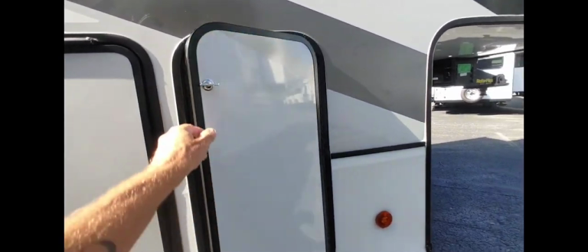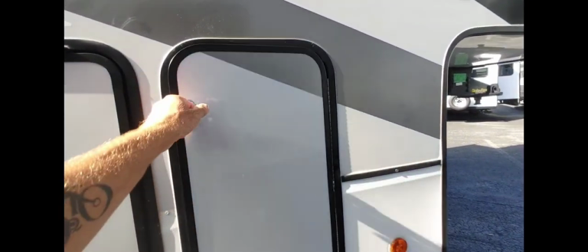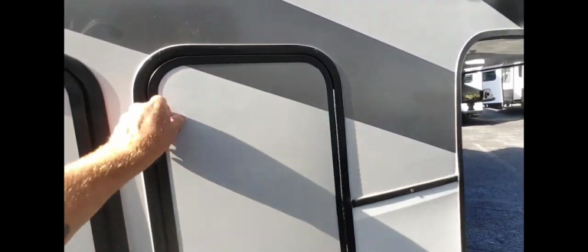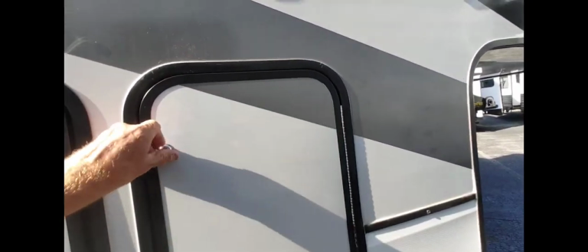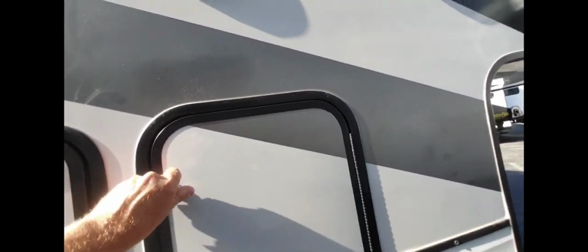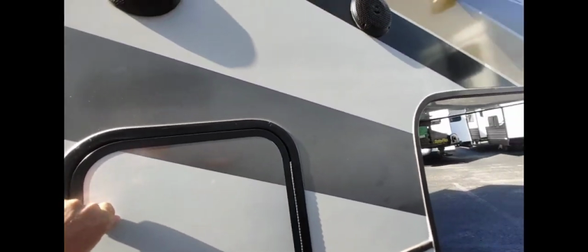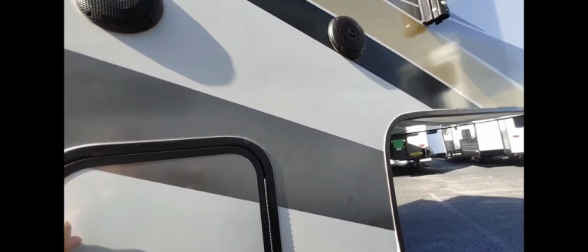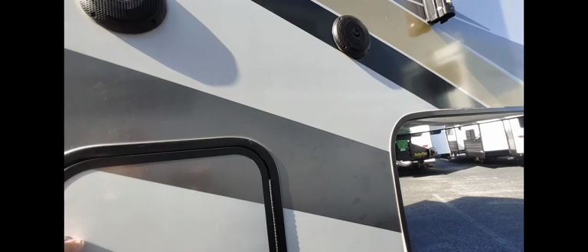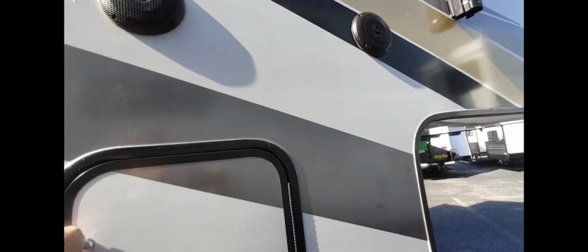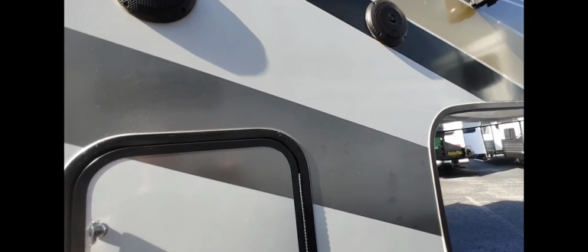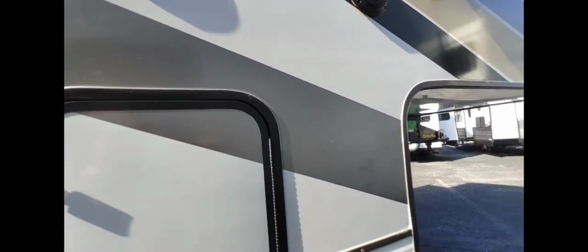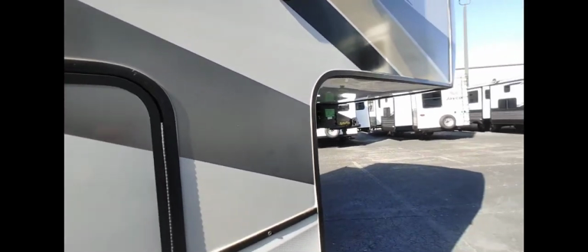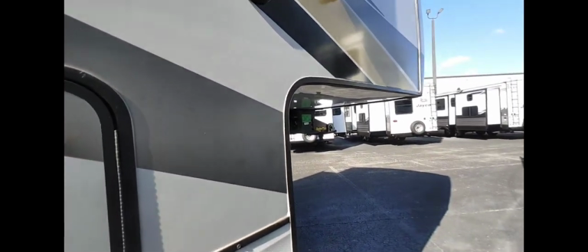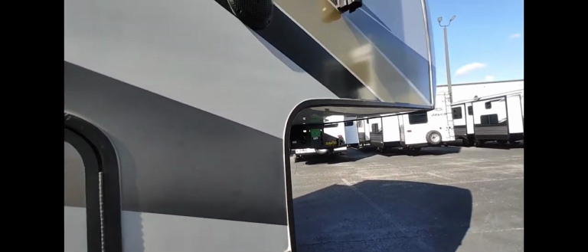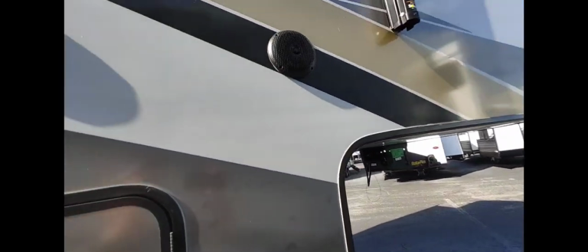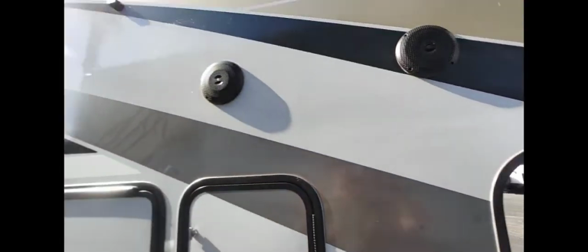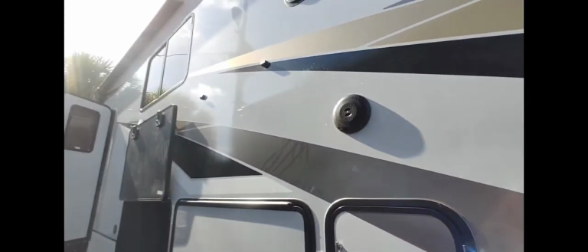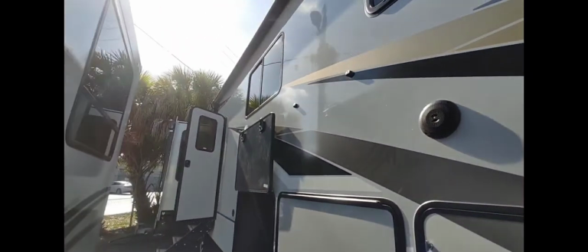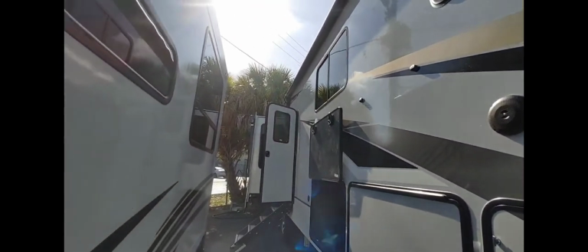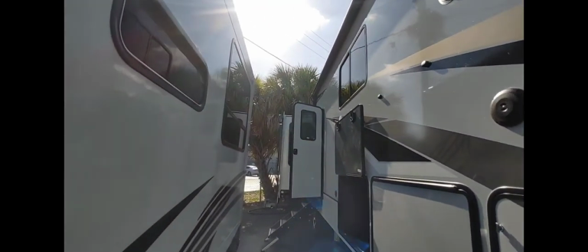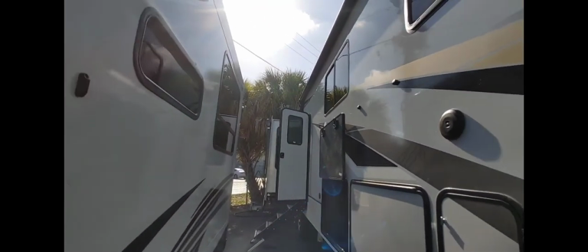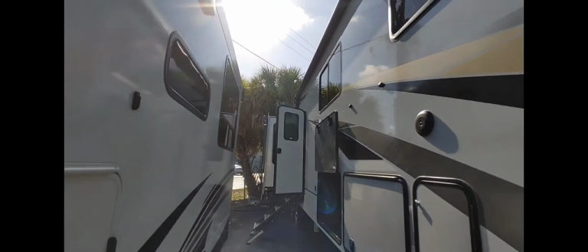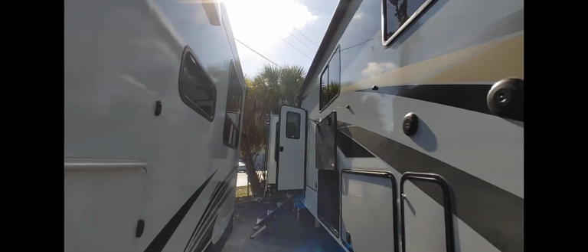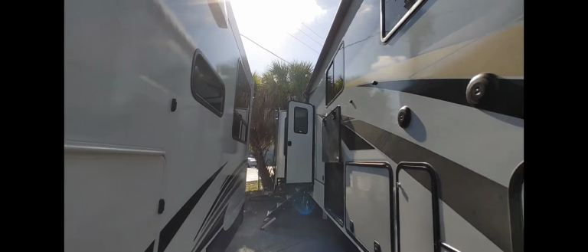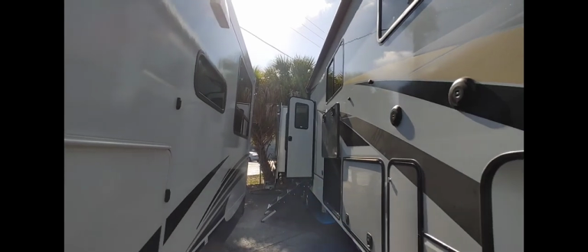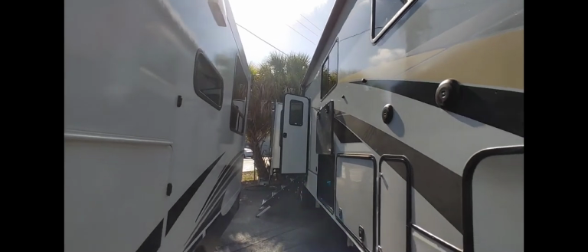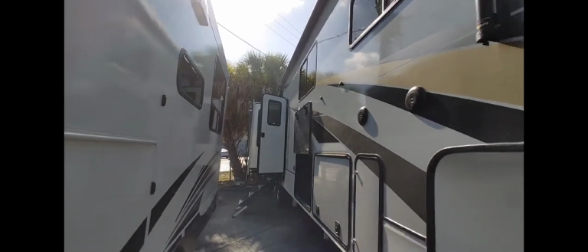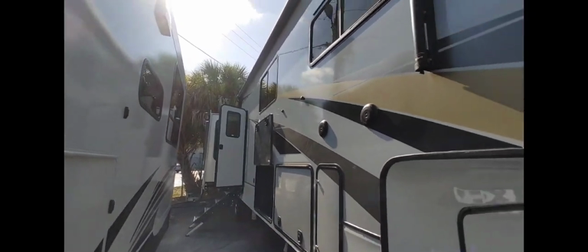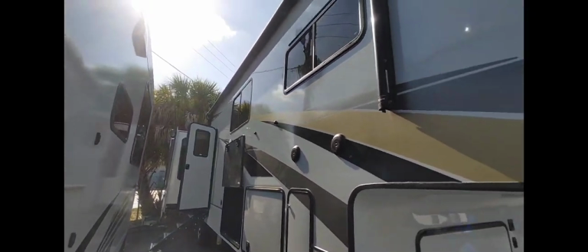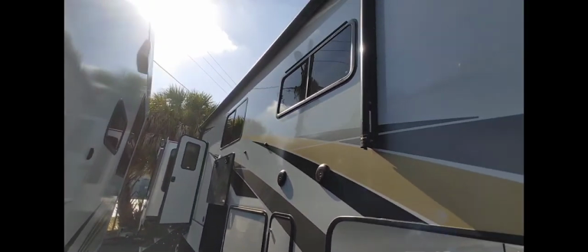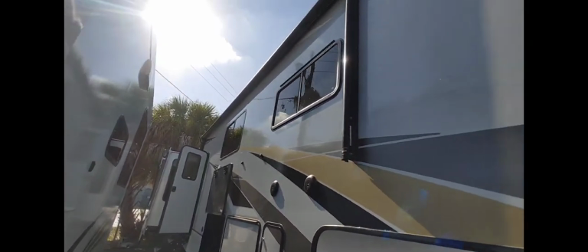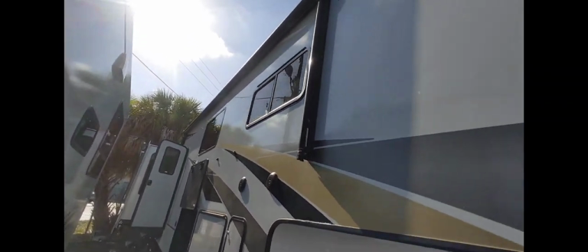We've got two protectors — one here and one on the other side. We've got two on each end: one on this kitchen slide and one up here.